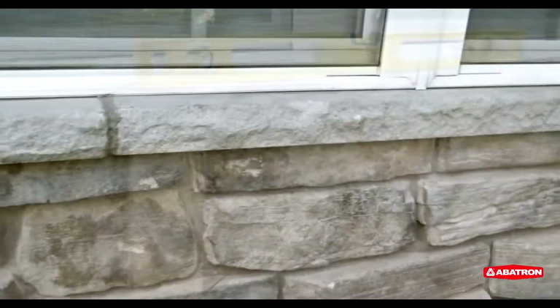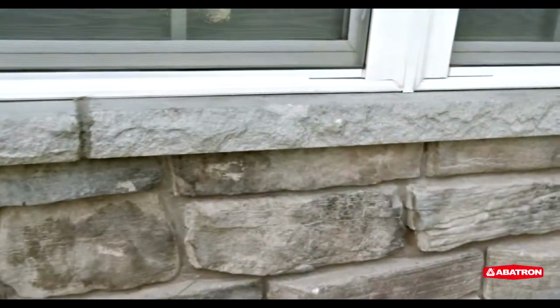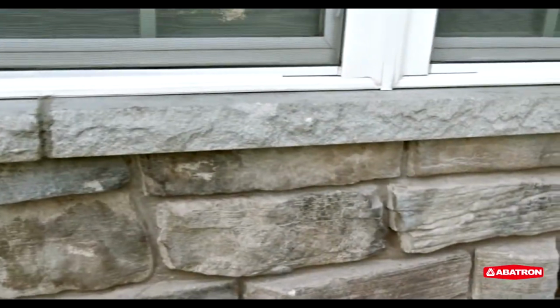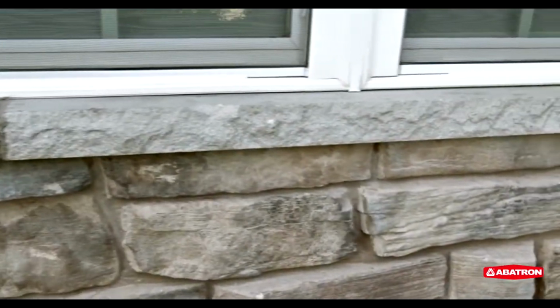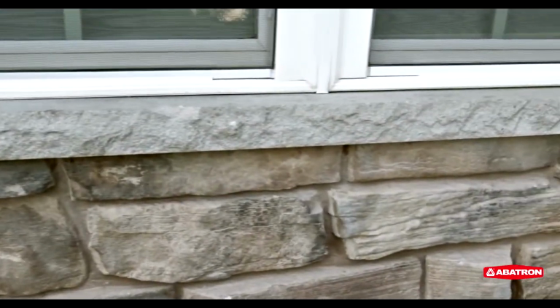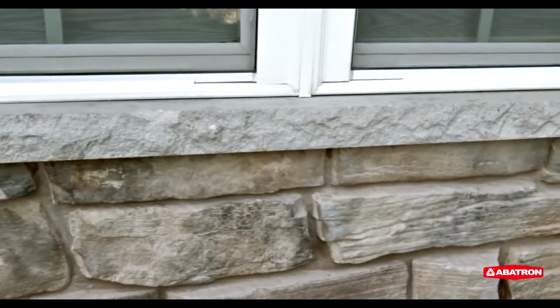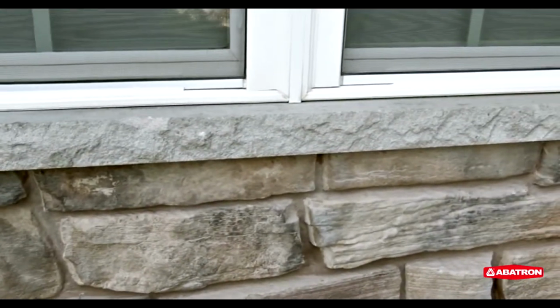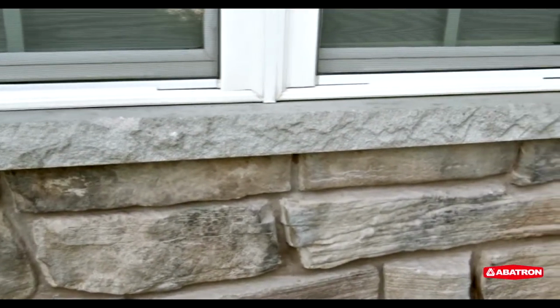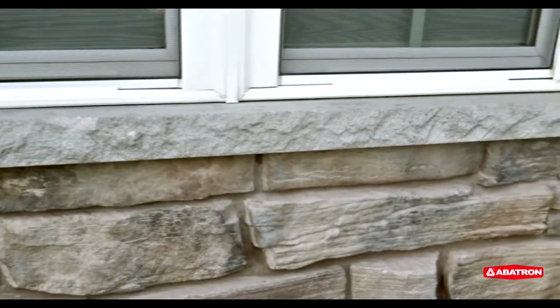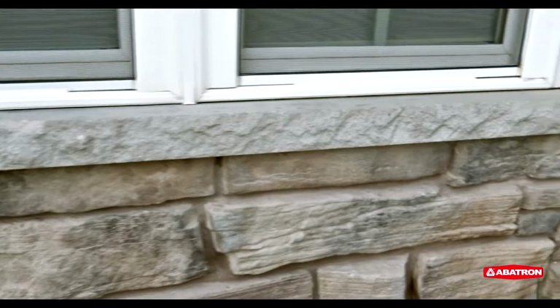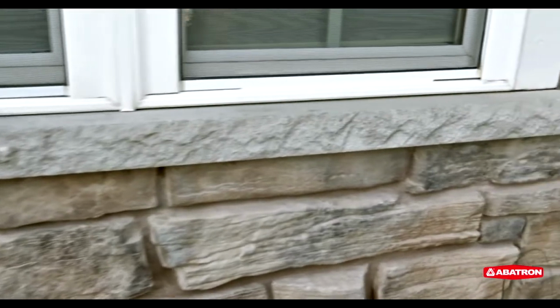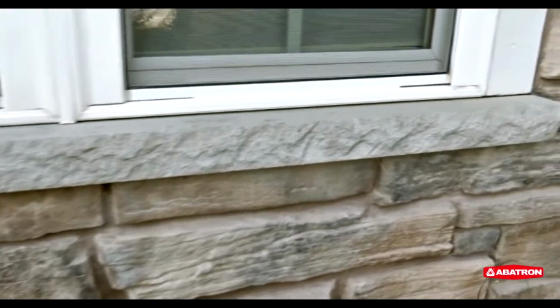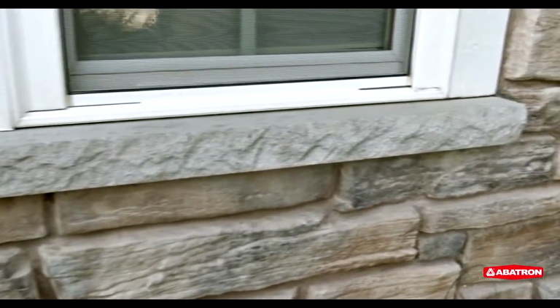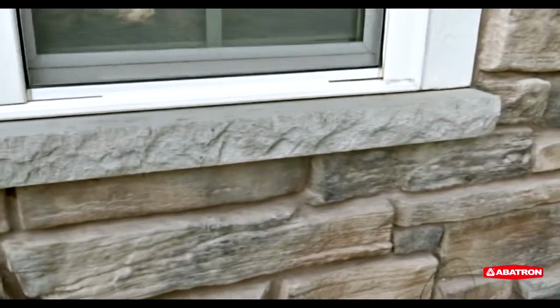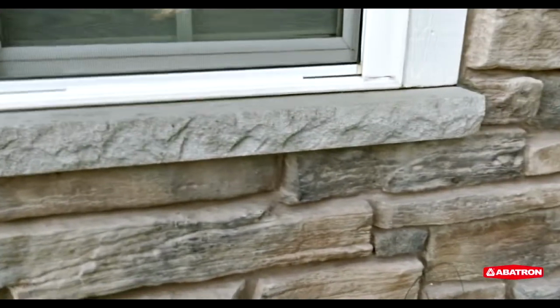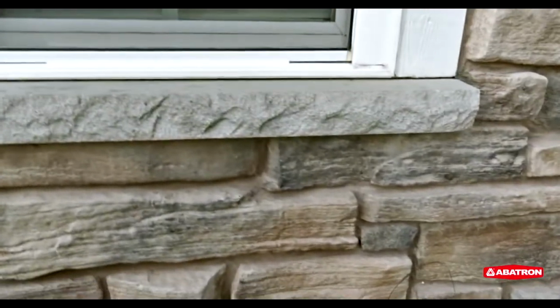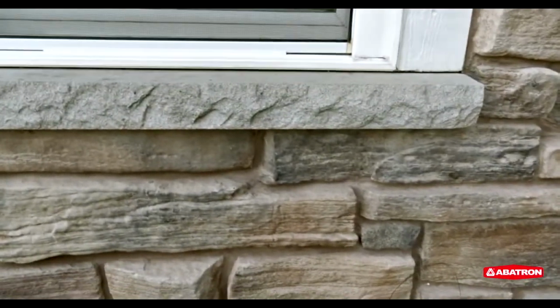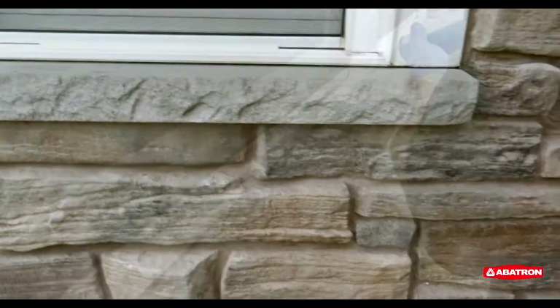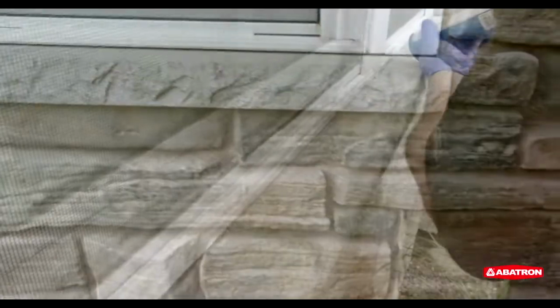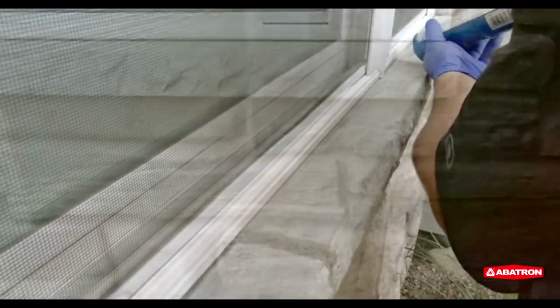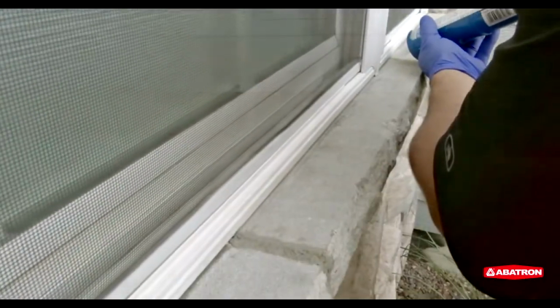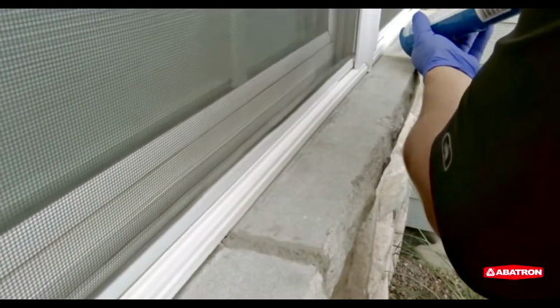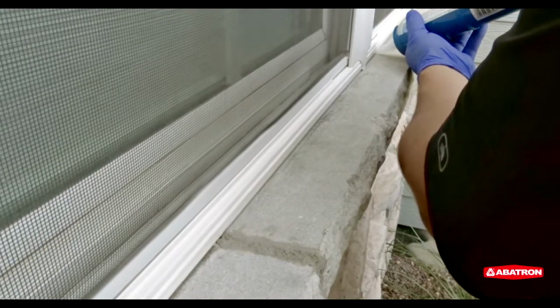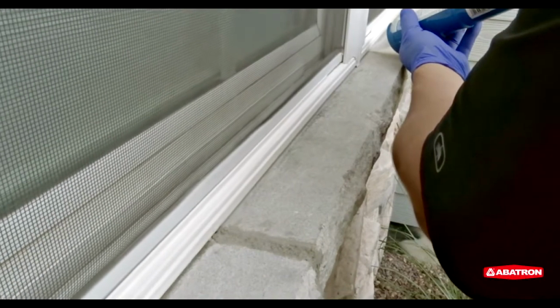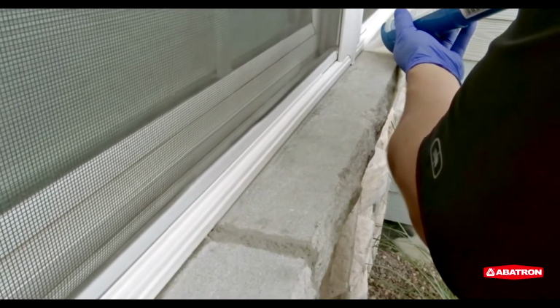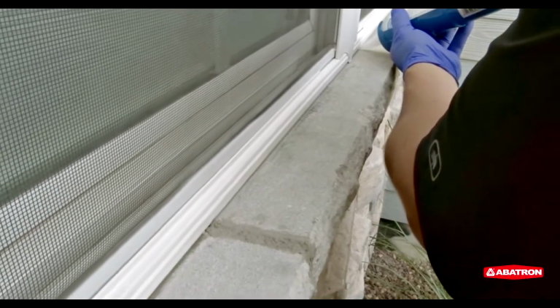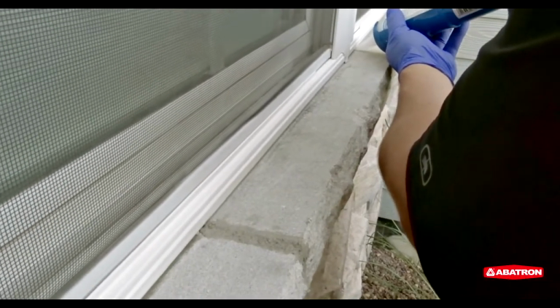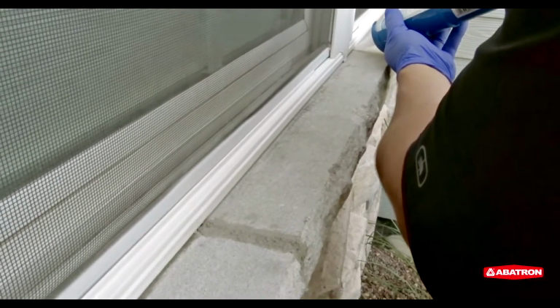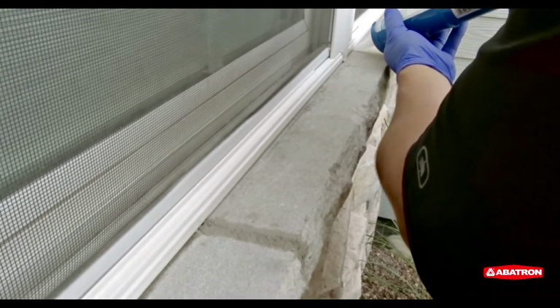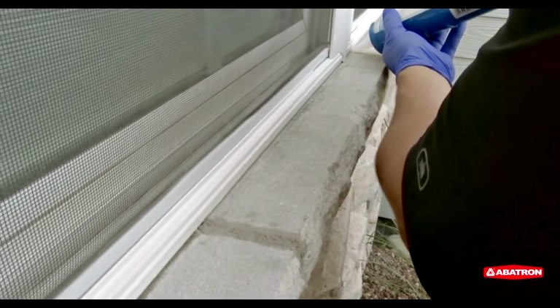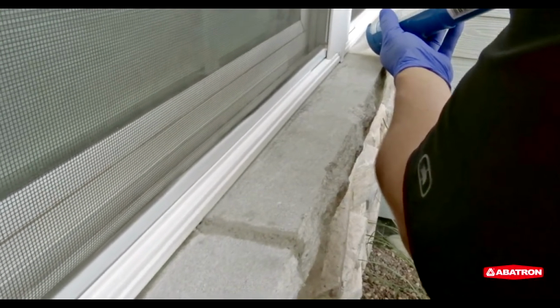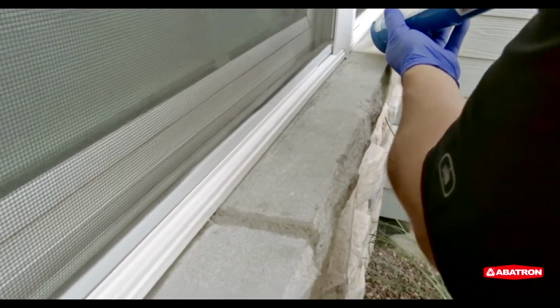The epoxy will fully harden within about 24 hours. Finally, a new bead of caulk is applied to seal and waterproof the repaired sill.